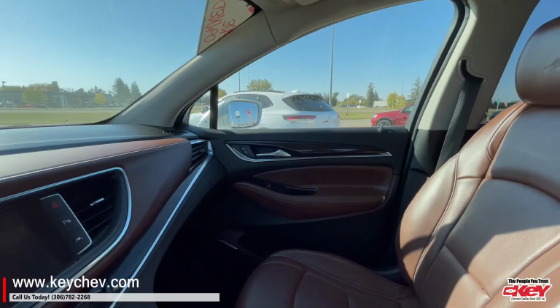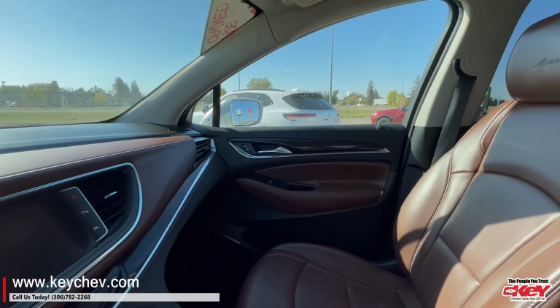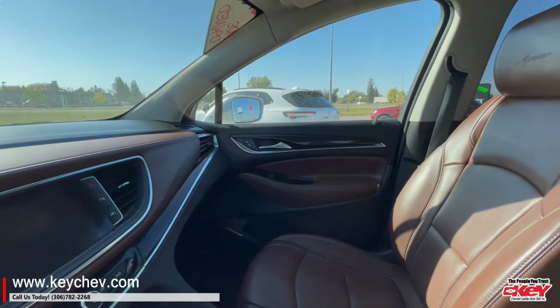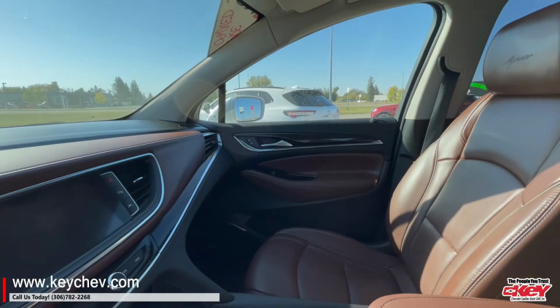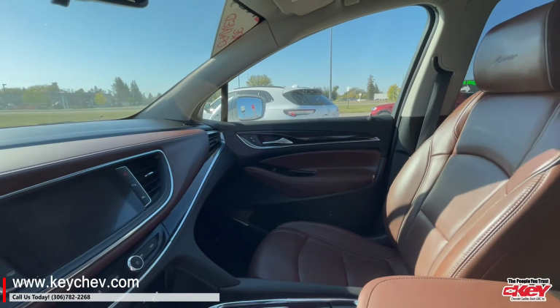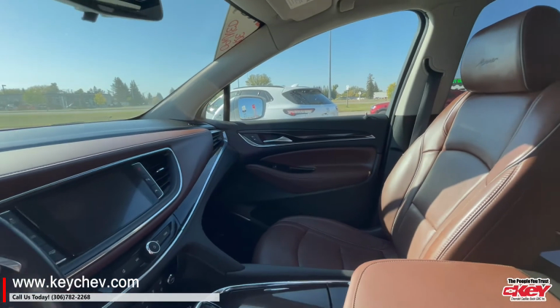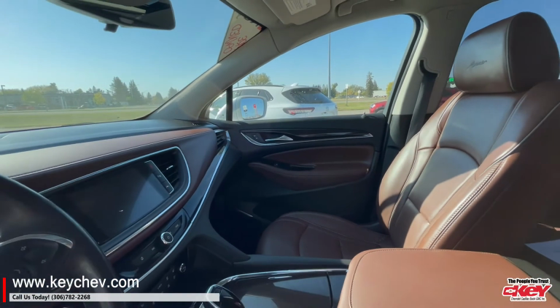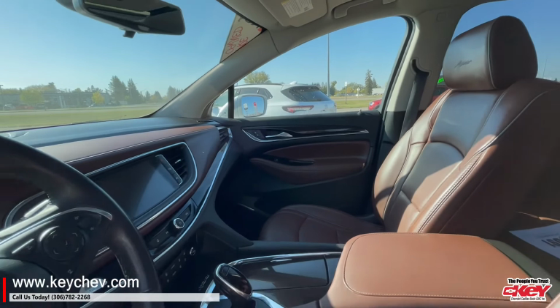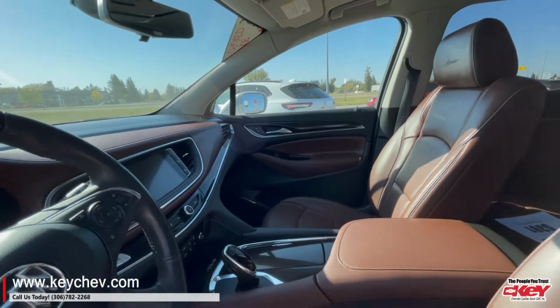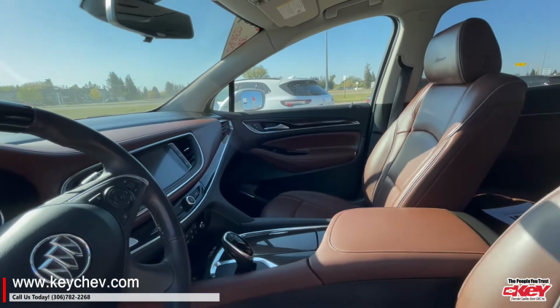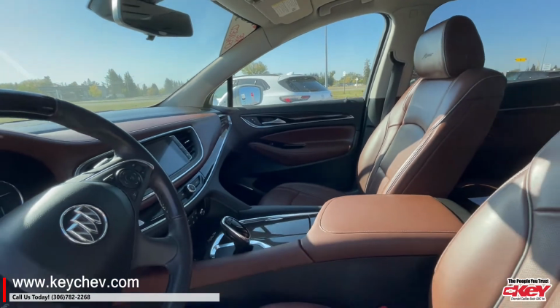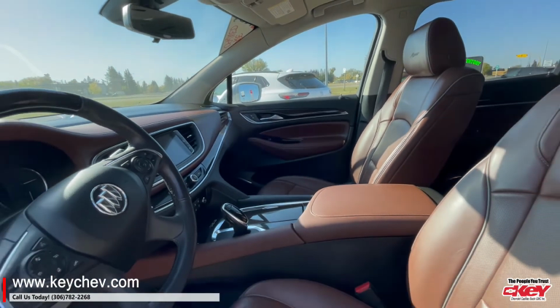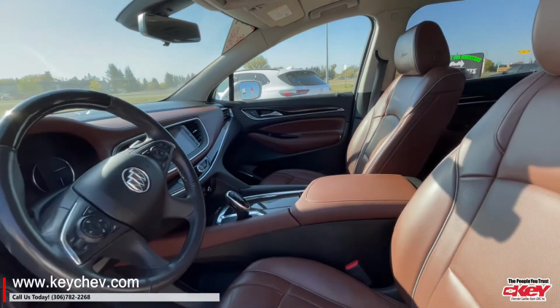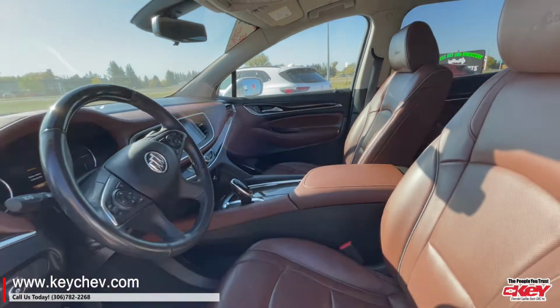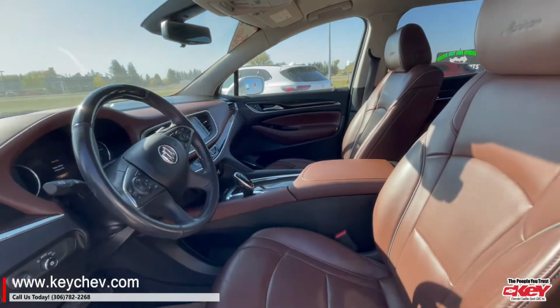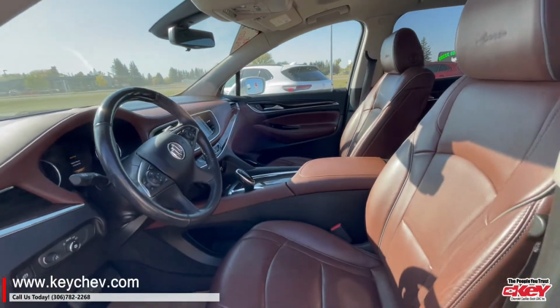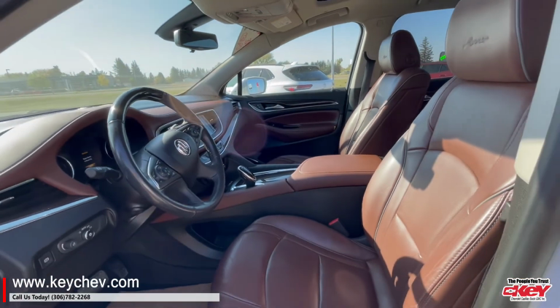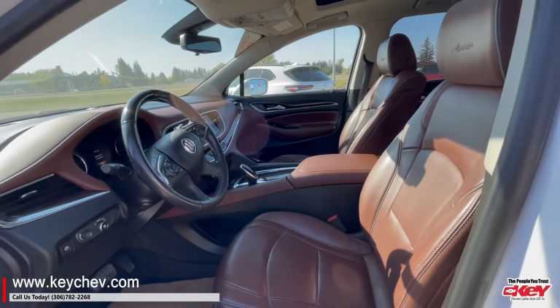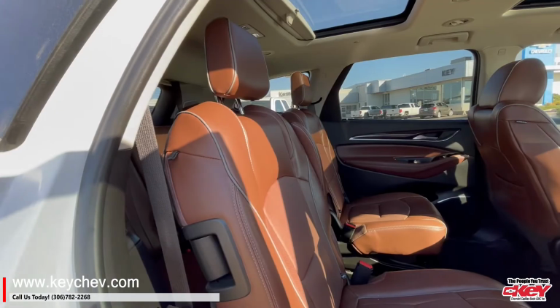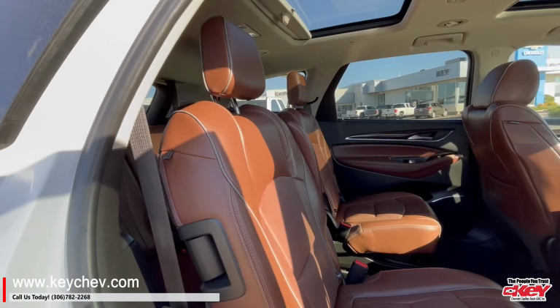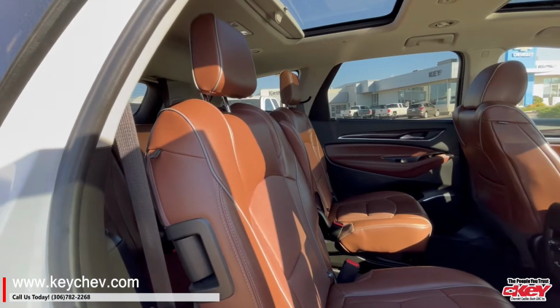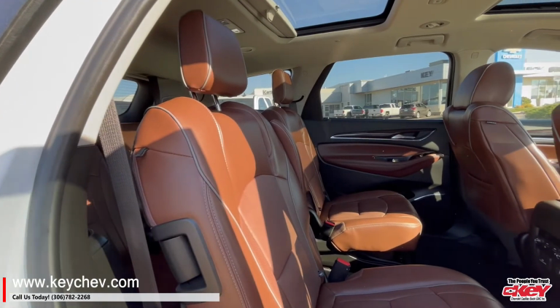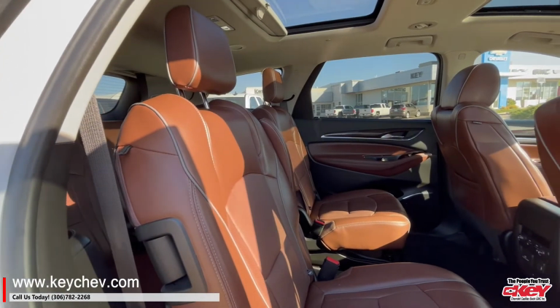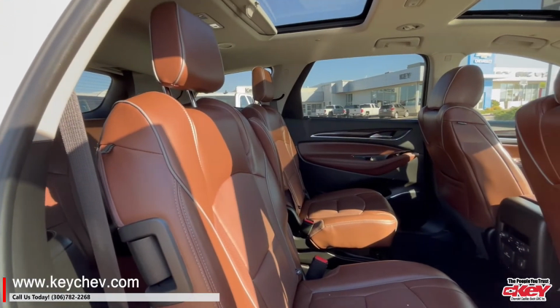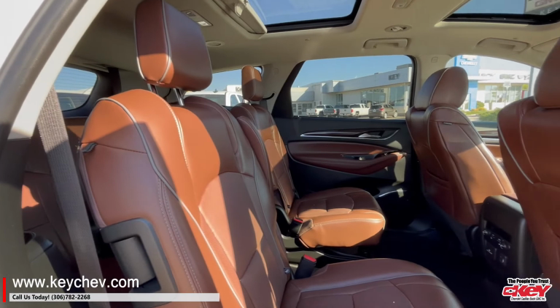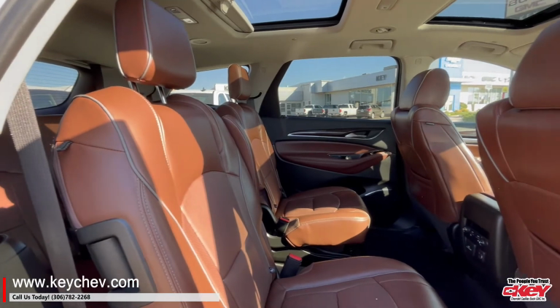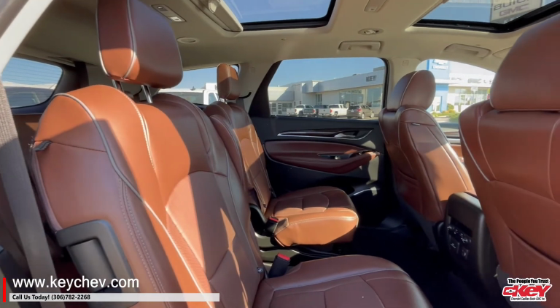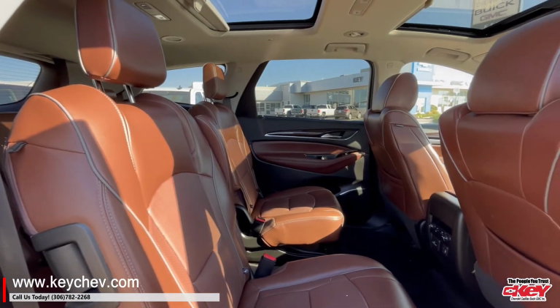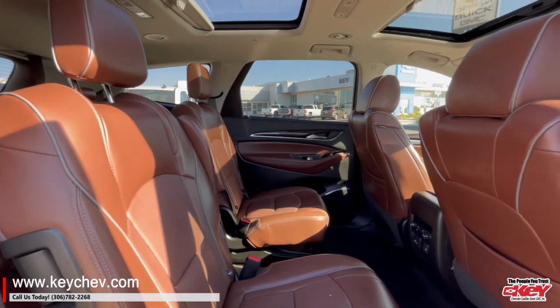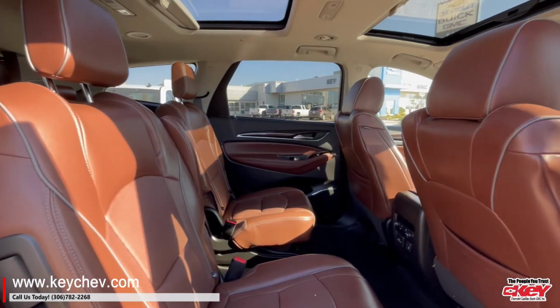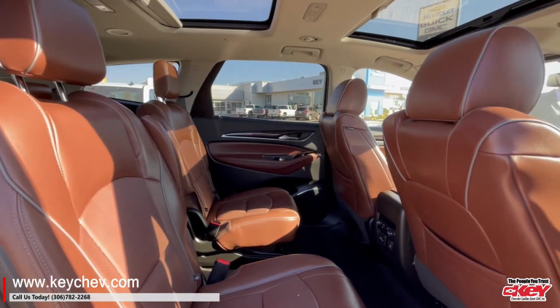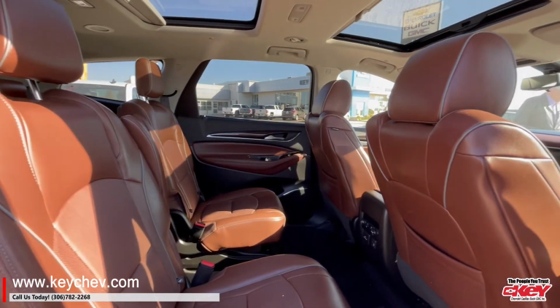It's fully loaded, comes with leather, sunroof, heated and cooled seats, navigation. Folks, this has got everything you can get.